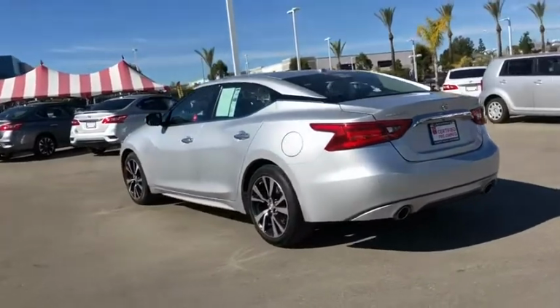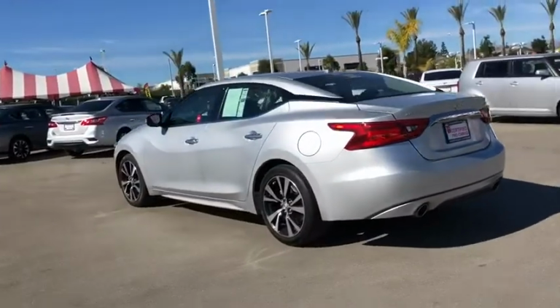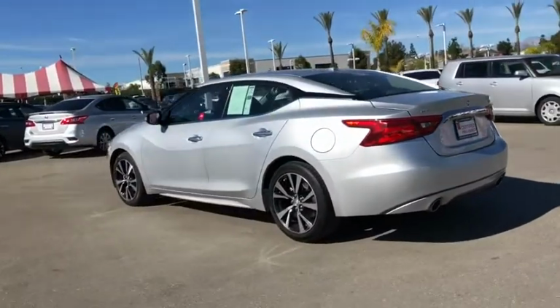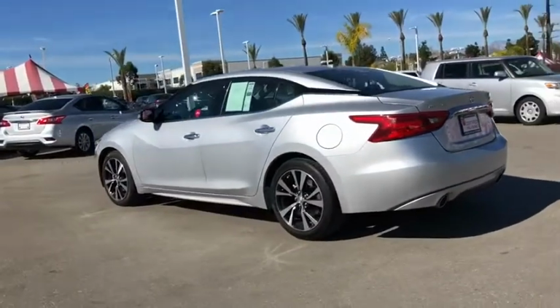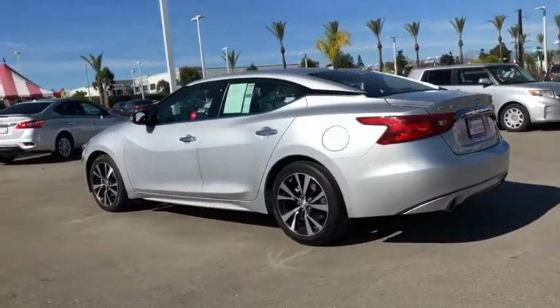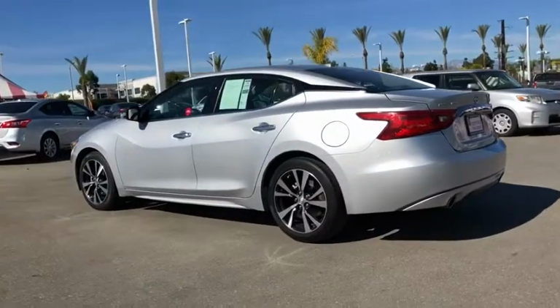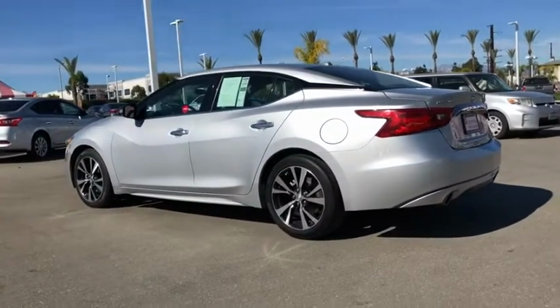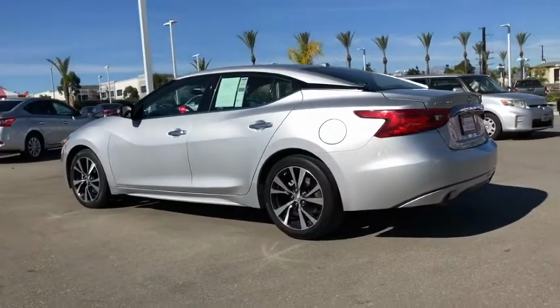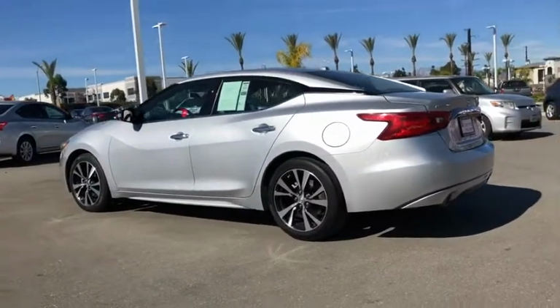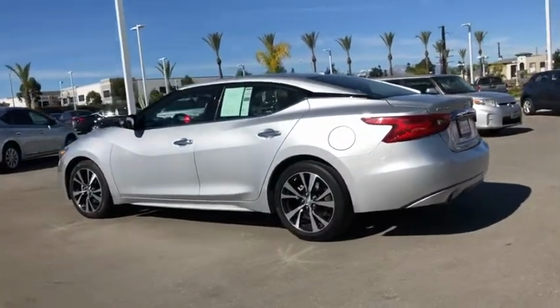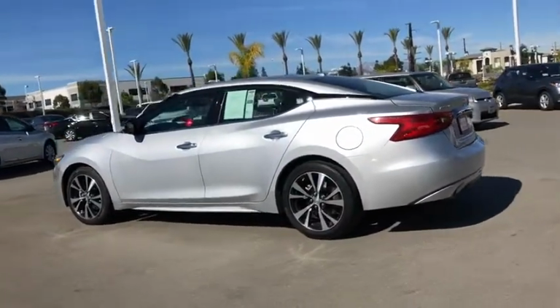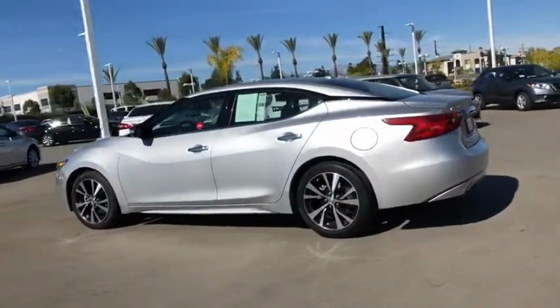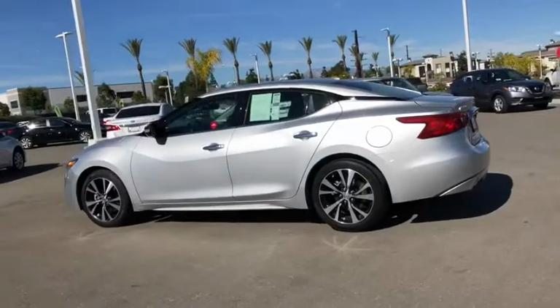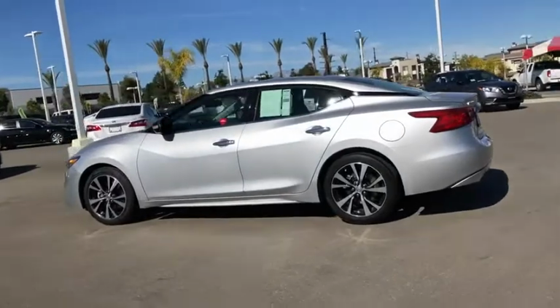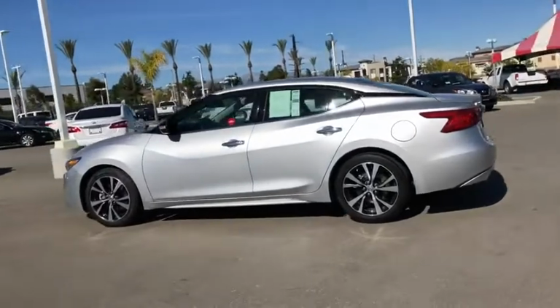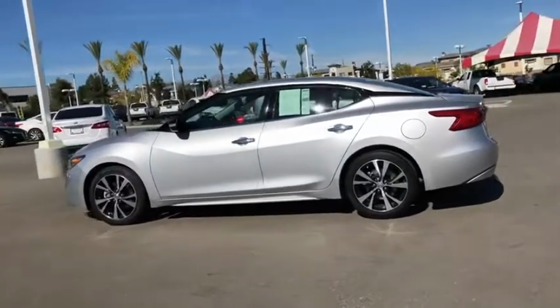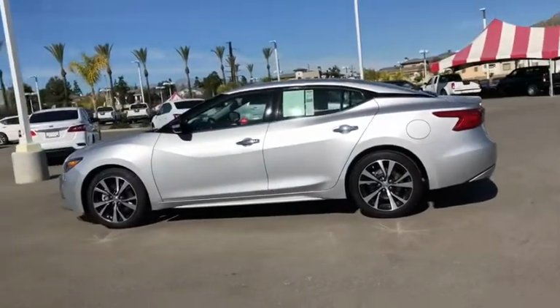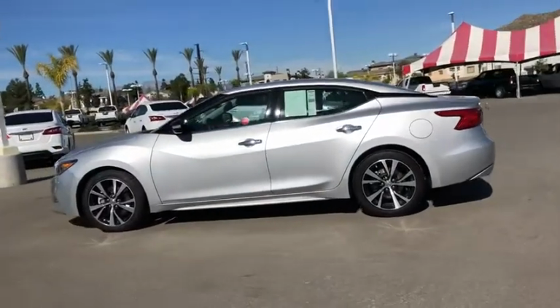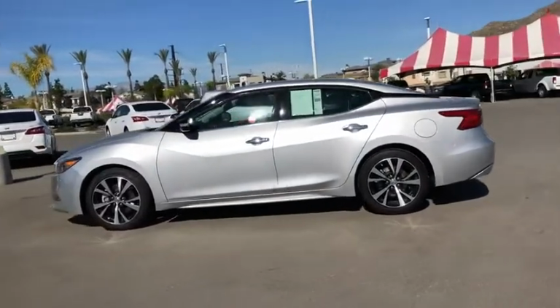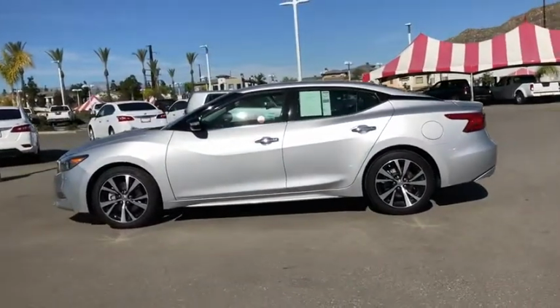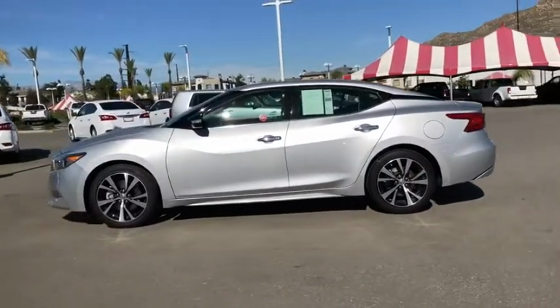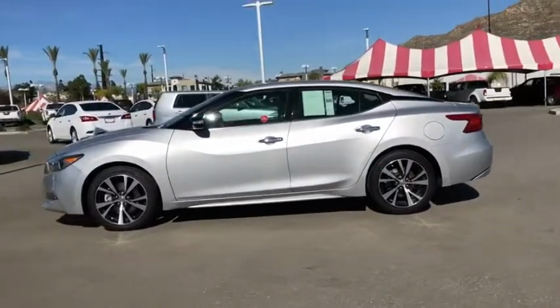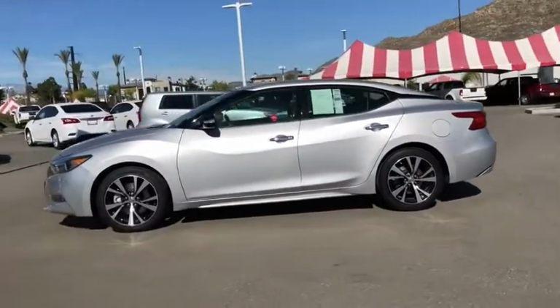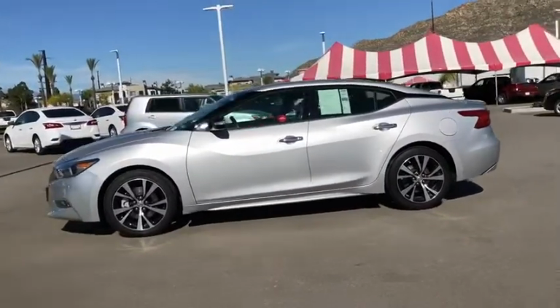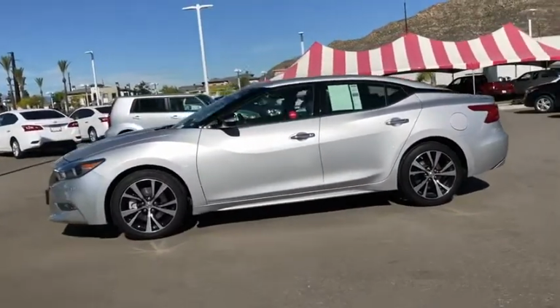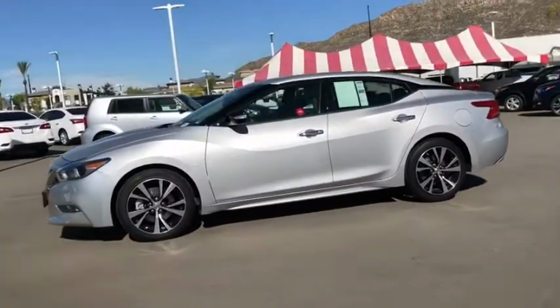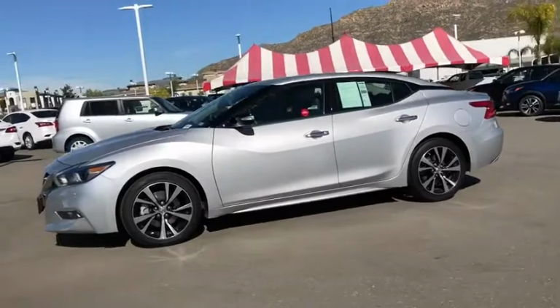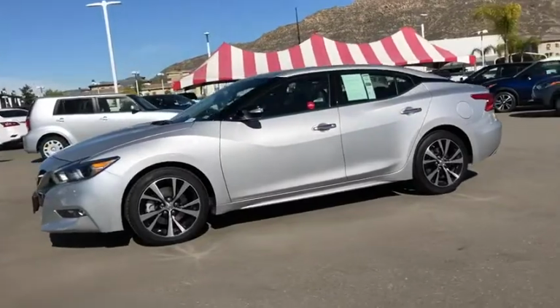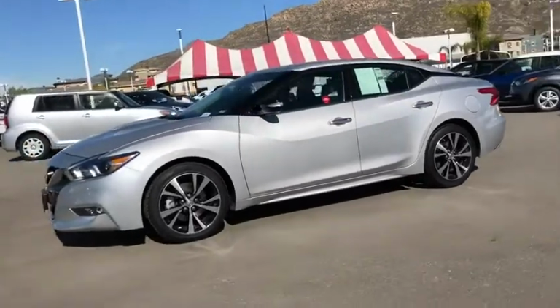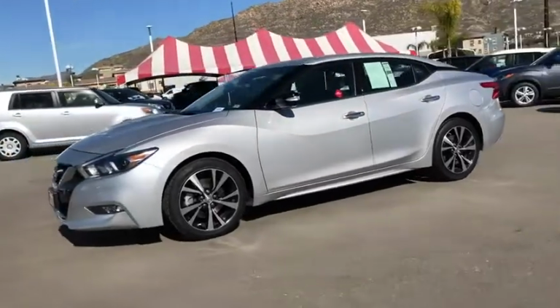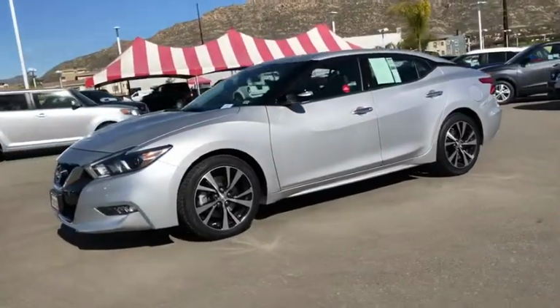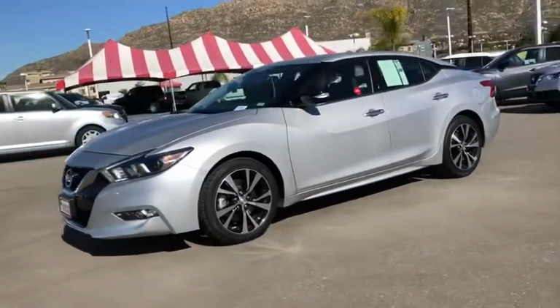Here are some of this vehicle's great options: power passenger seat, traction control, navigation system, dual airbags, power steering, four-wheel disc brakes, eight speakers, CD player.